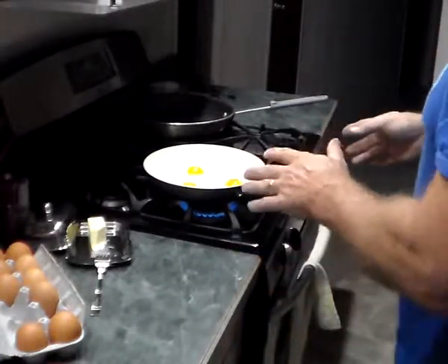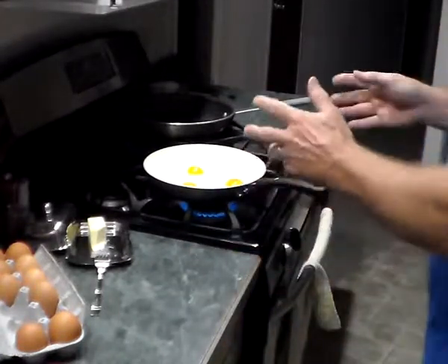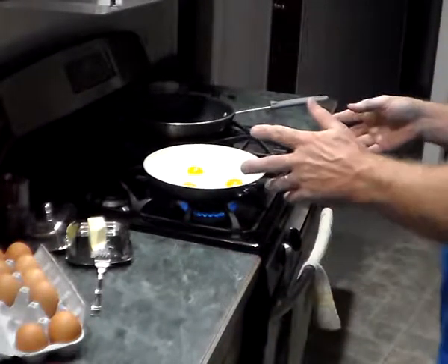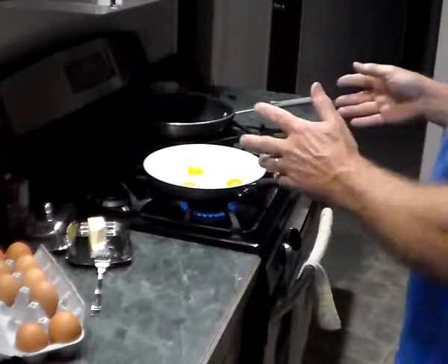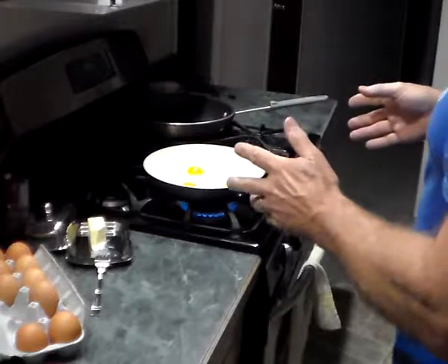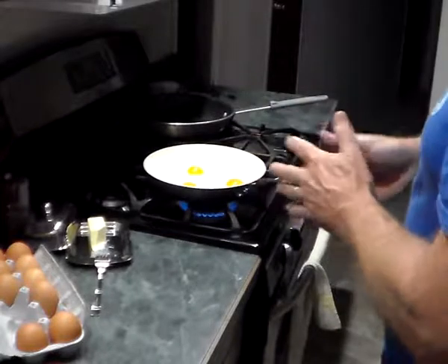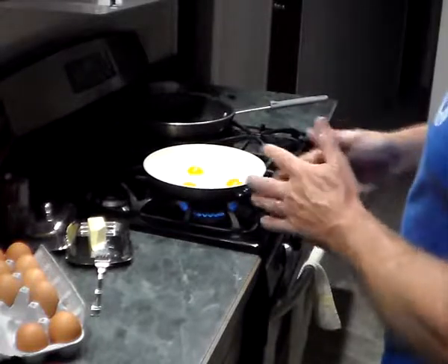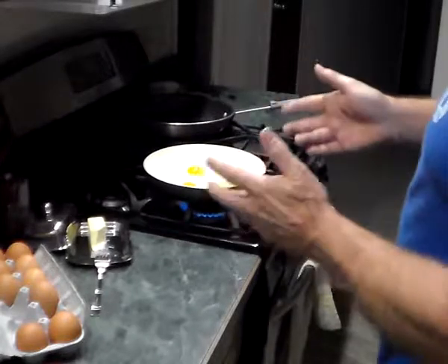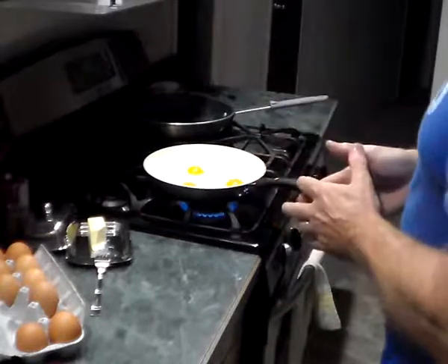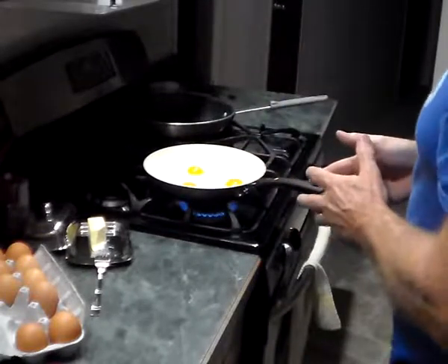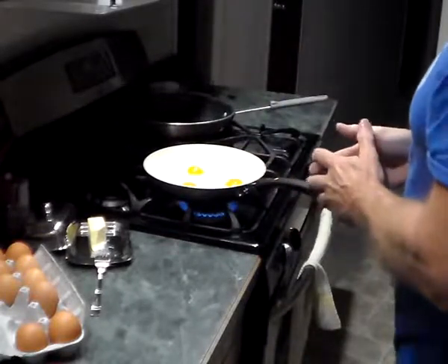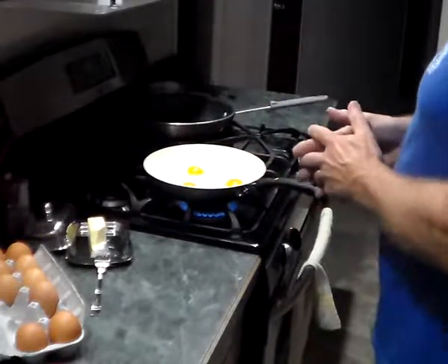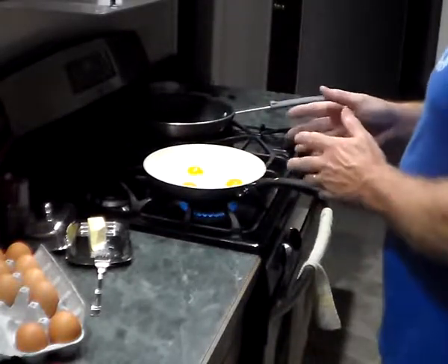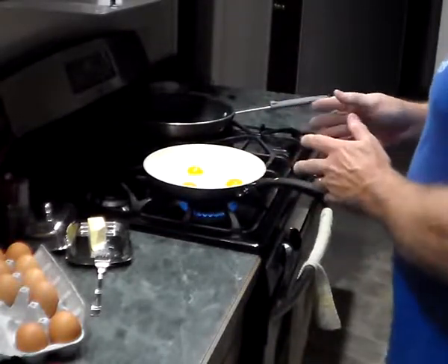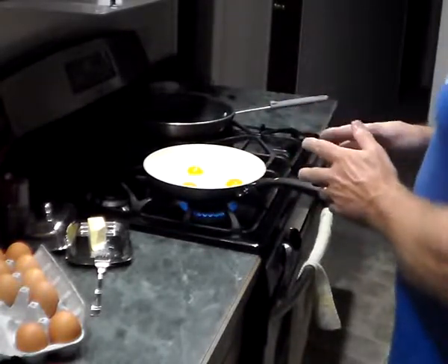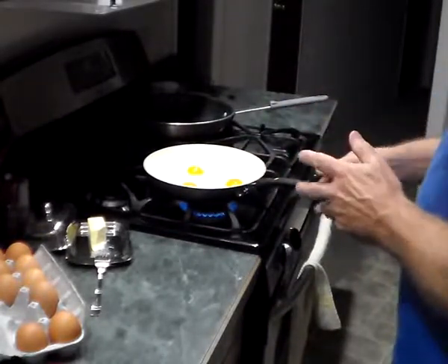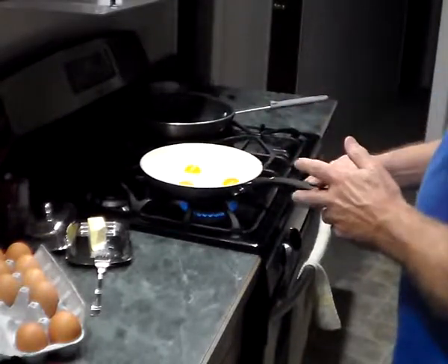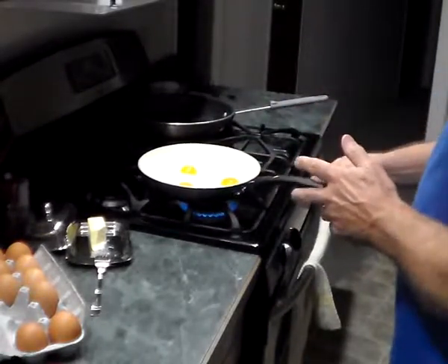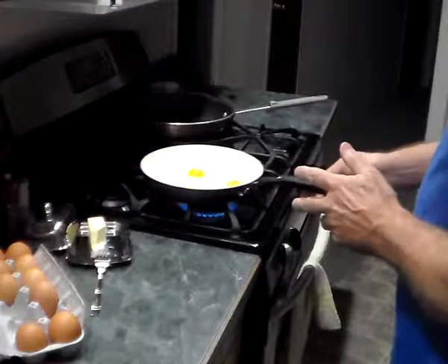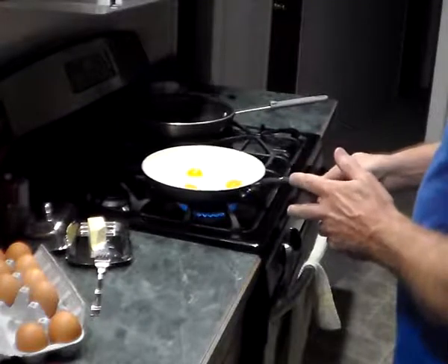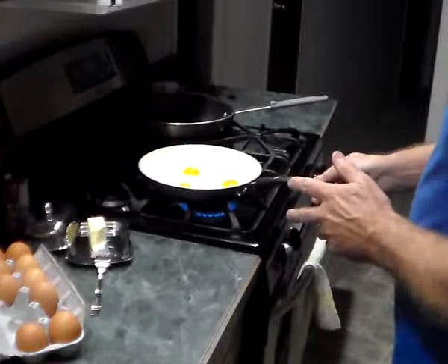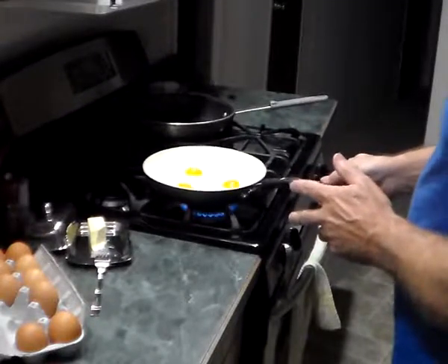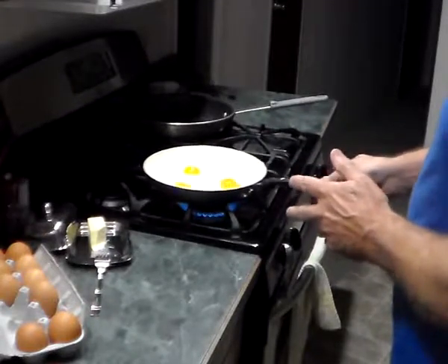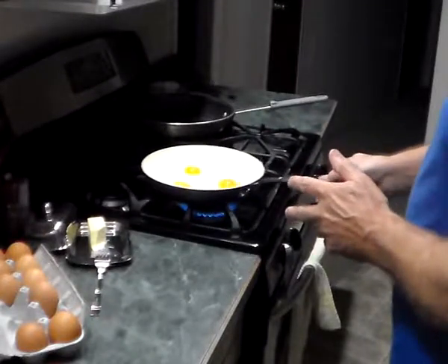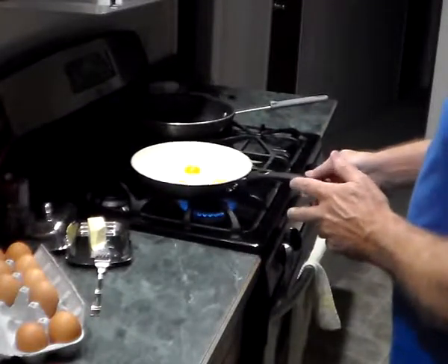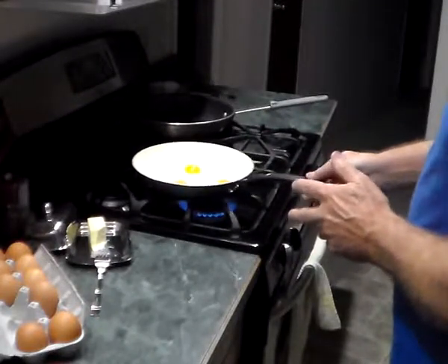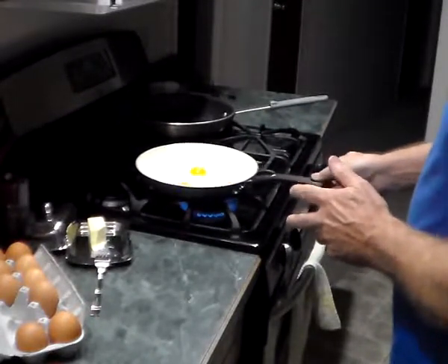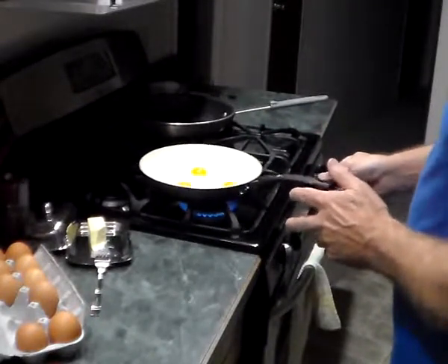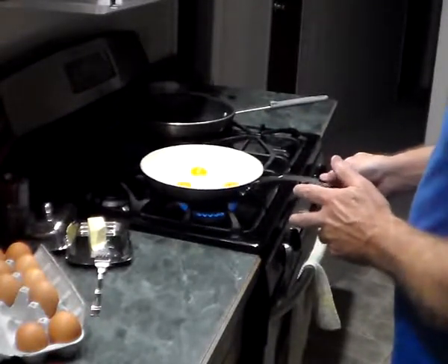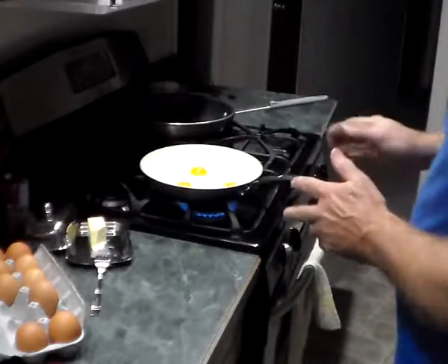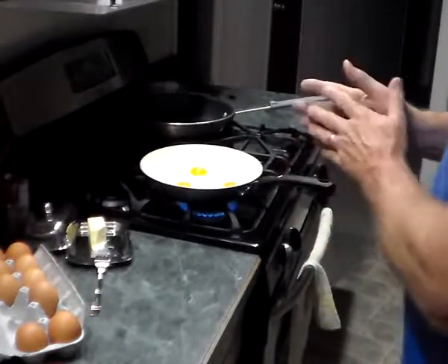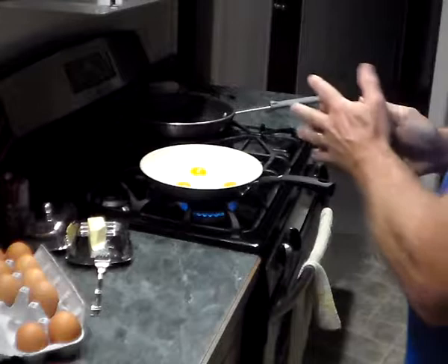Over easy, over medium, over hard — anybody can do over hard. But this gives you an idea of how you want a pan that rolls, that it moves around good in.